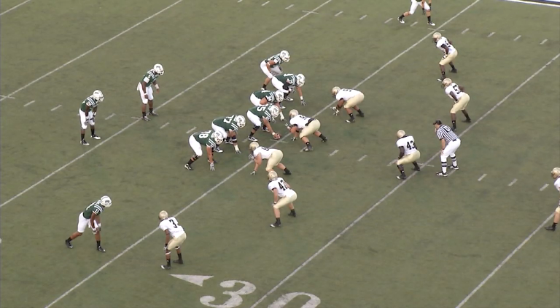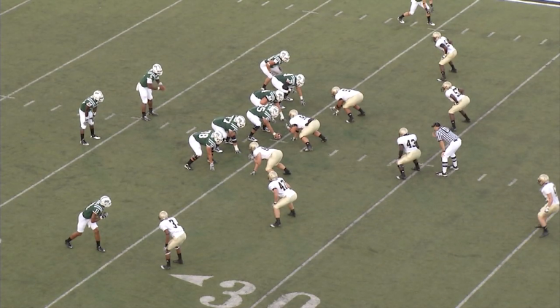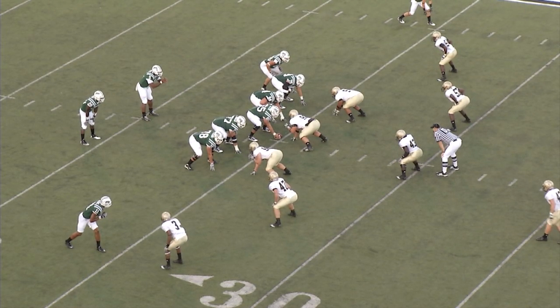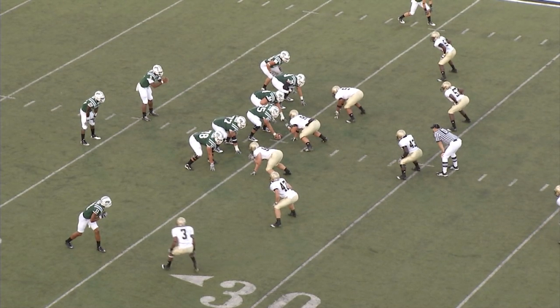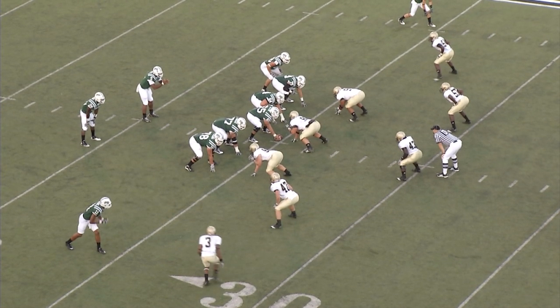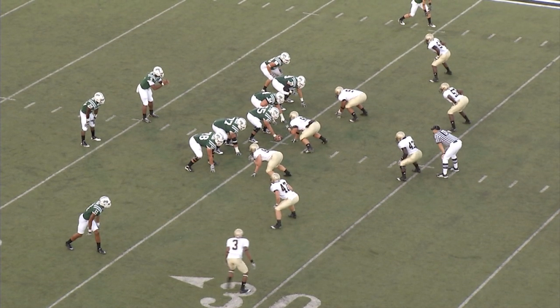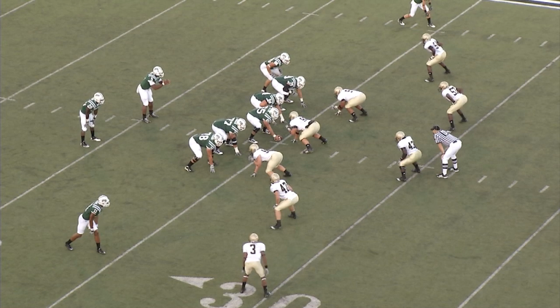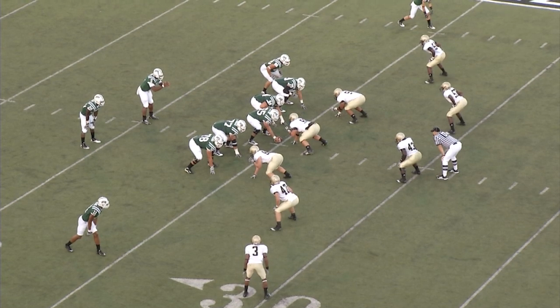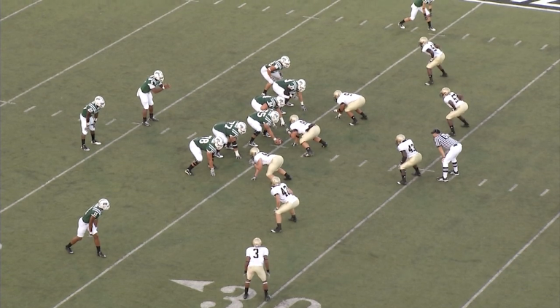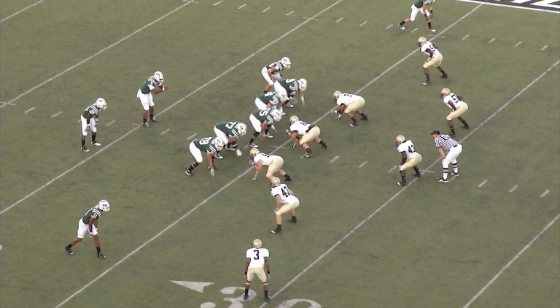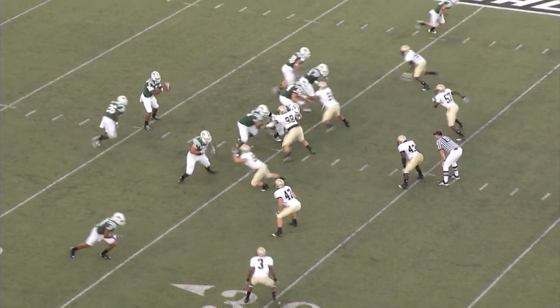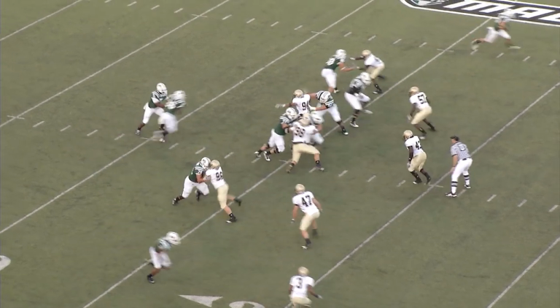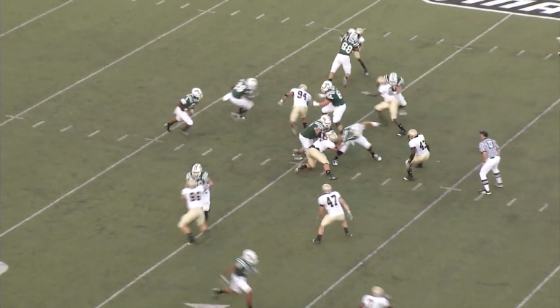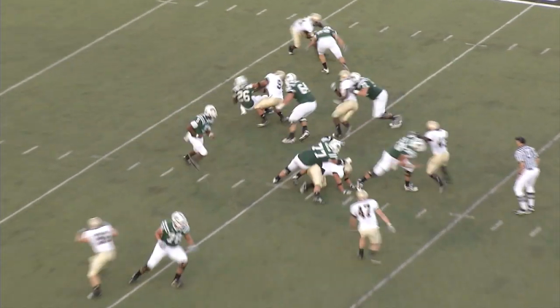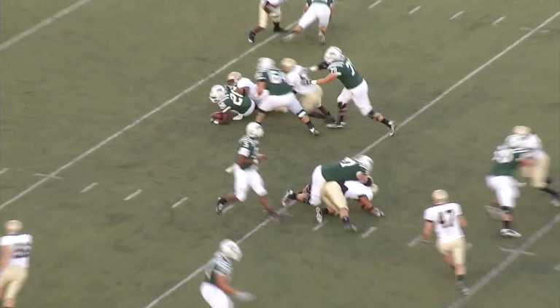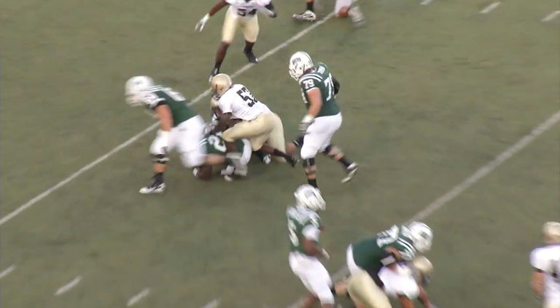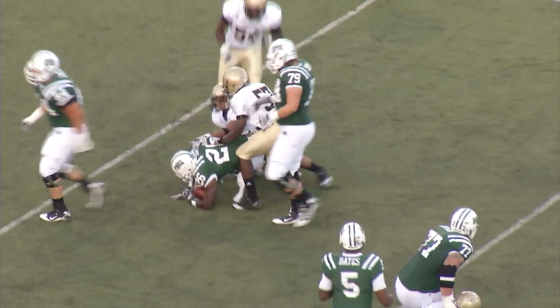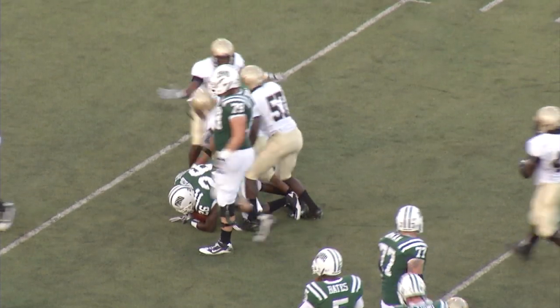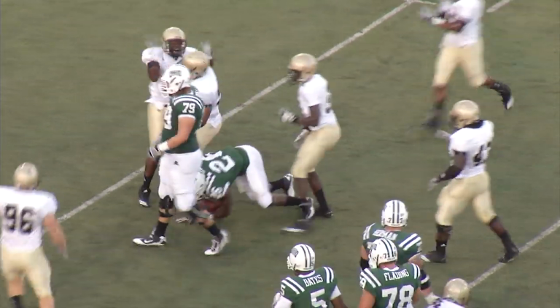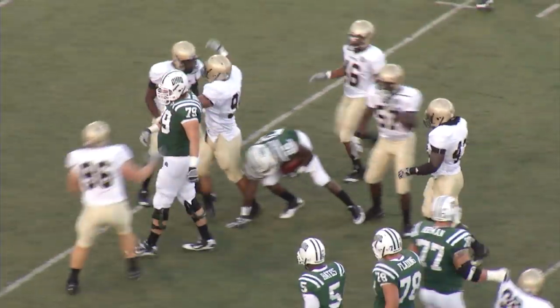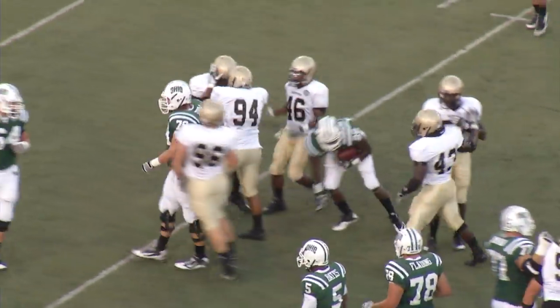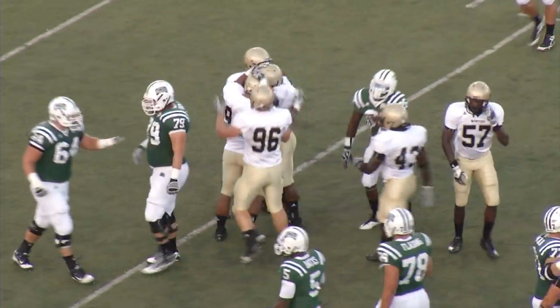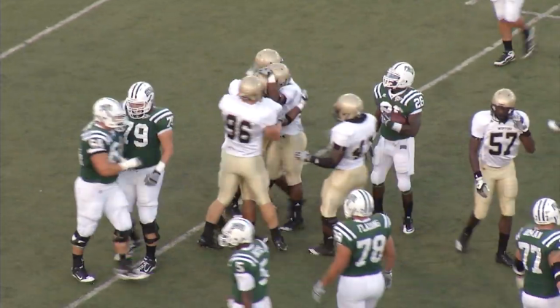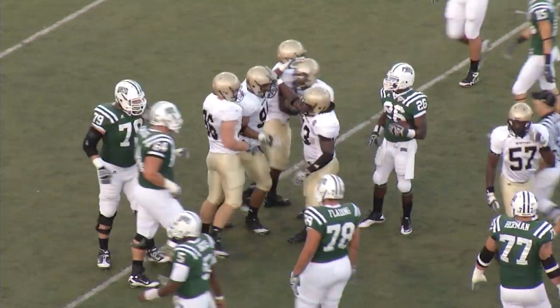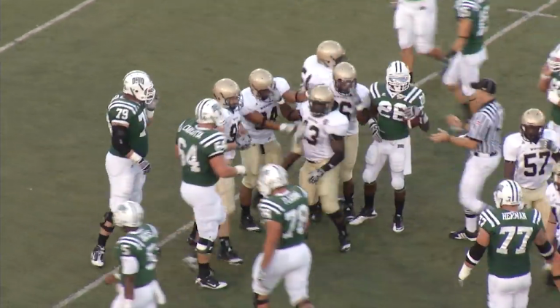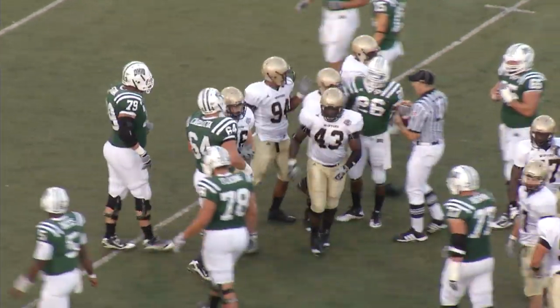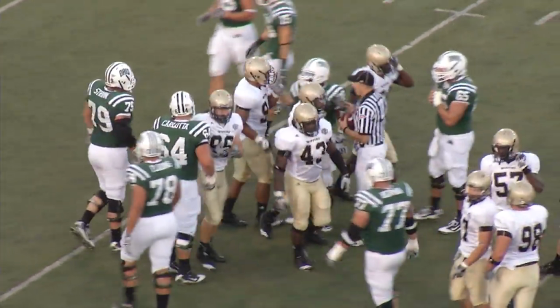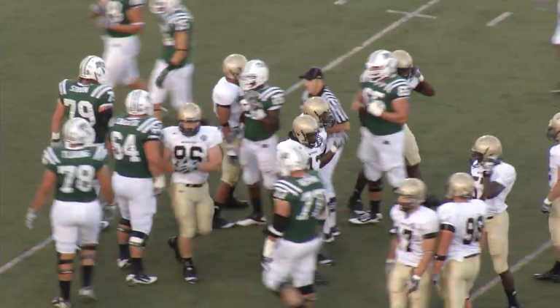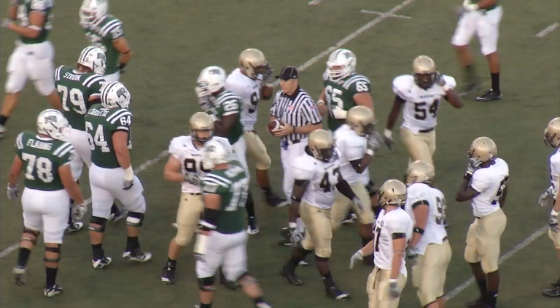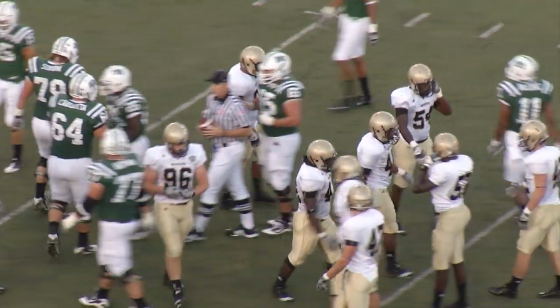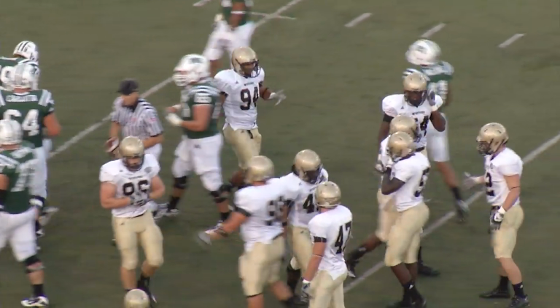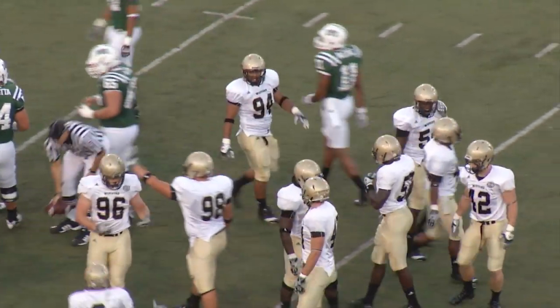Second and seven from the 25, again on the right hash. Two receivers left, one to the right. Again a single back for Bates. He will hand it away to Davidson, and one of the Terriers is waiting on him in the backfield — back at the 22. A Met Paul throwing Davidson and the Bobcats for a loss.